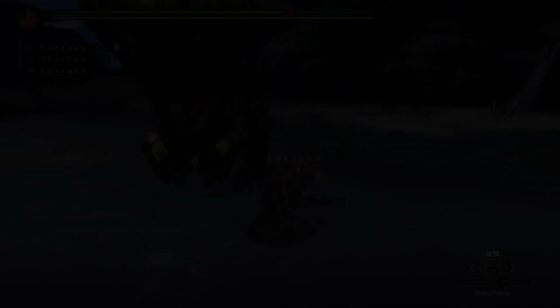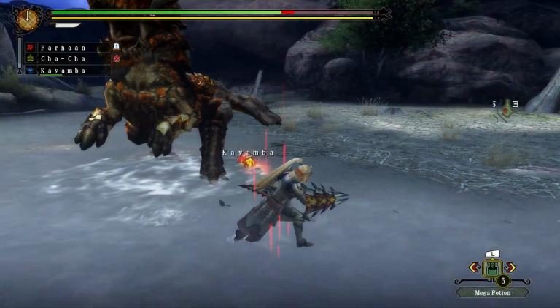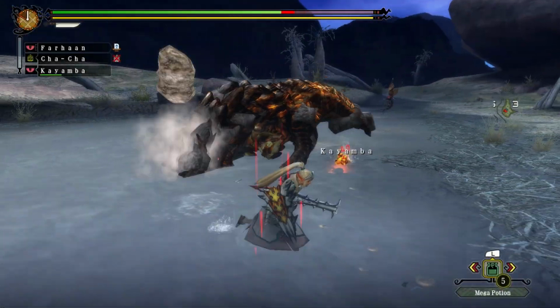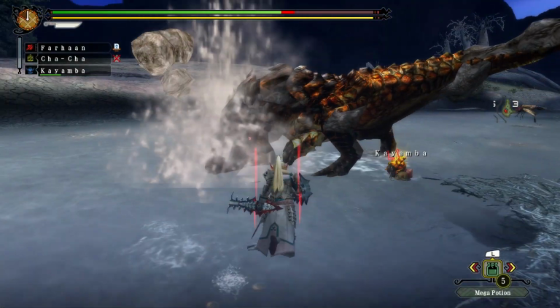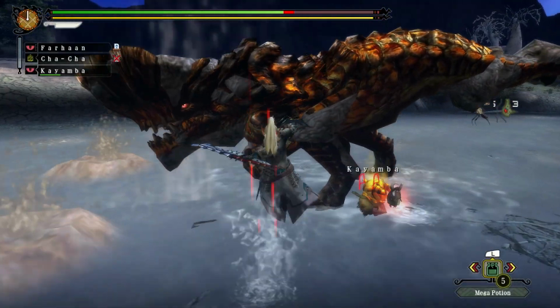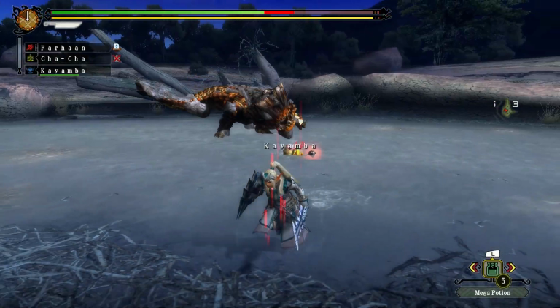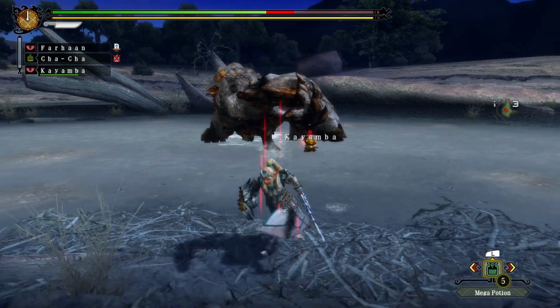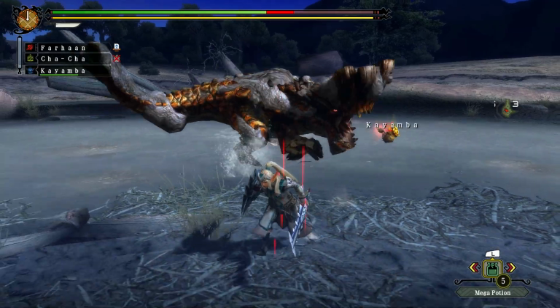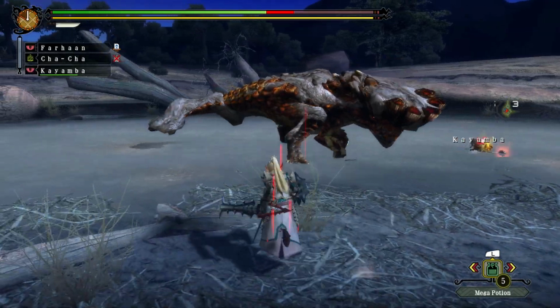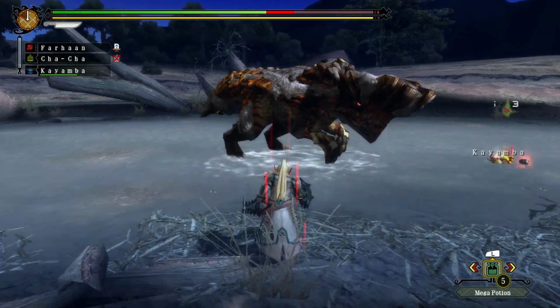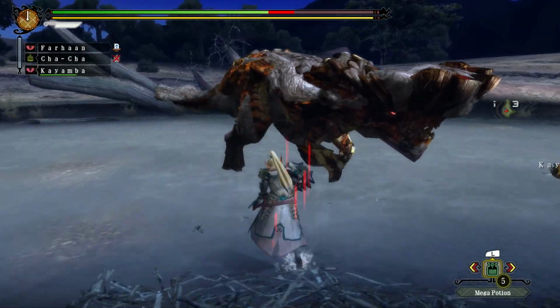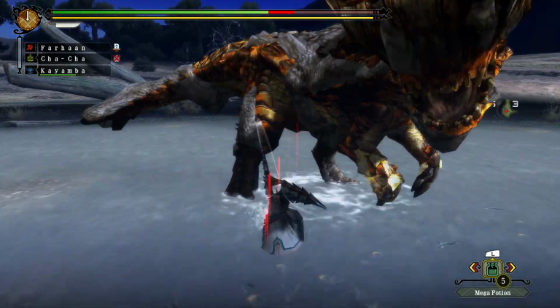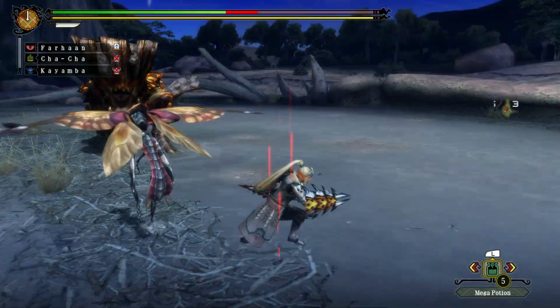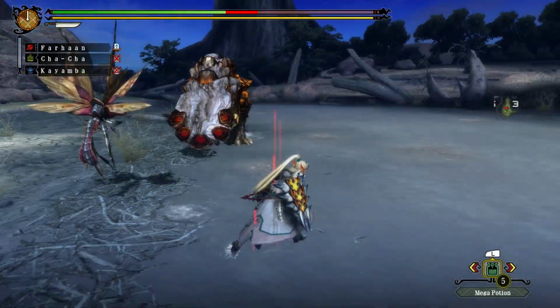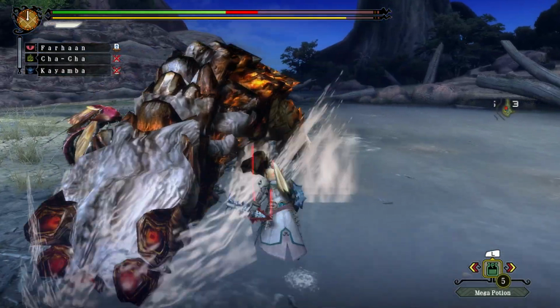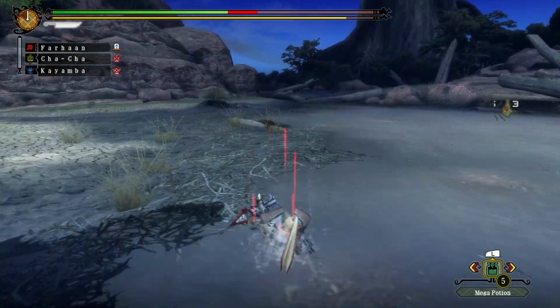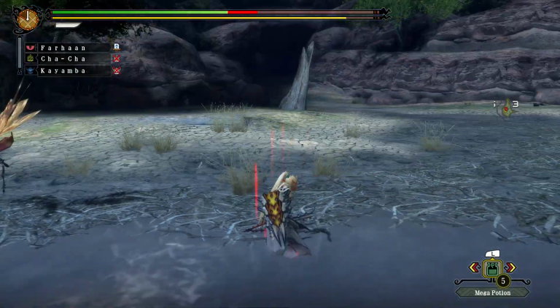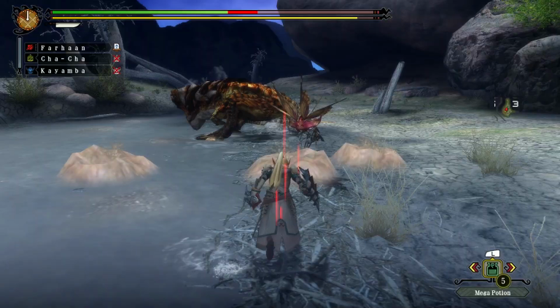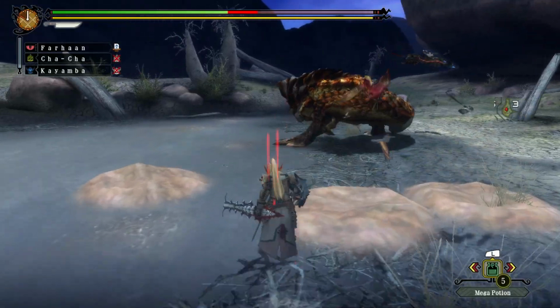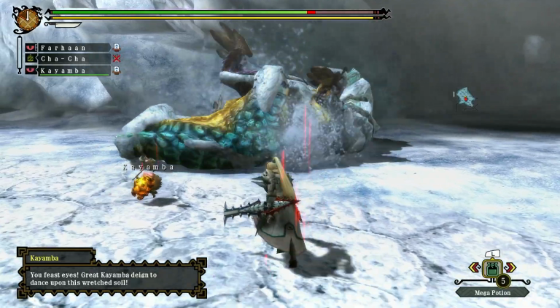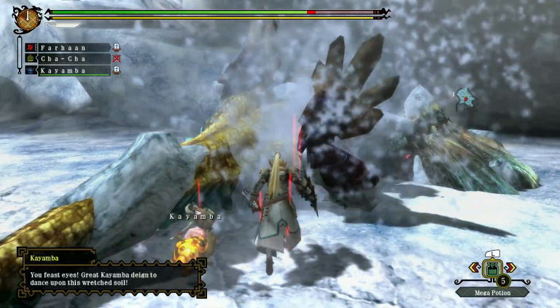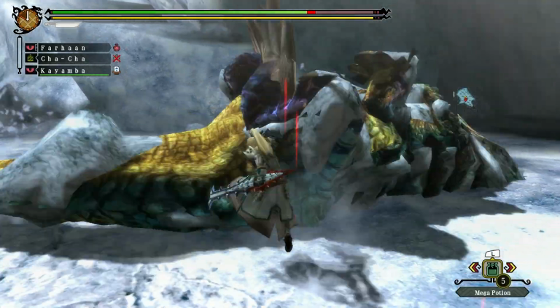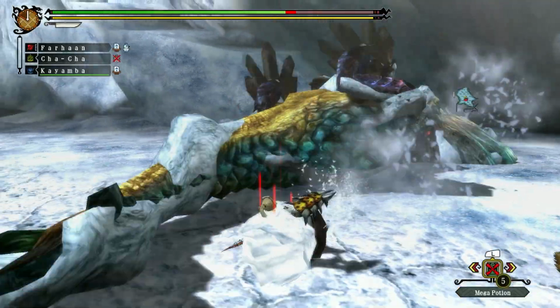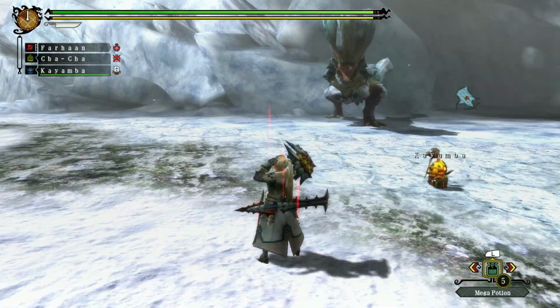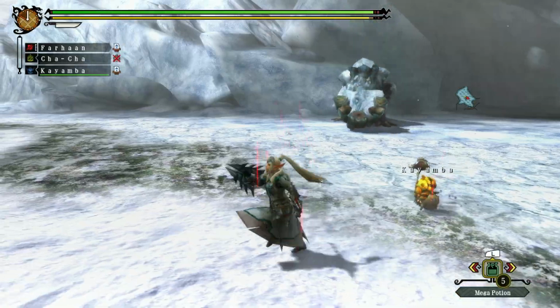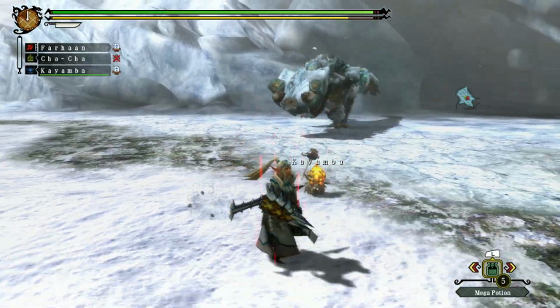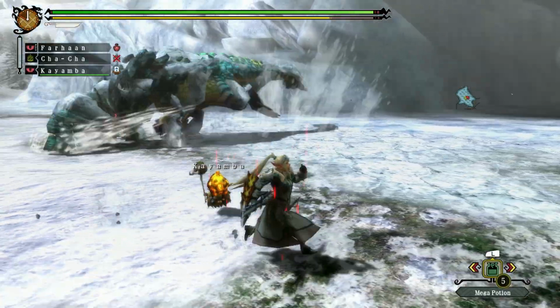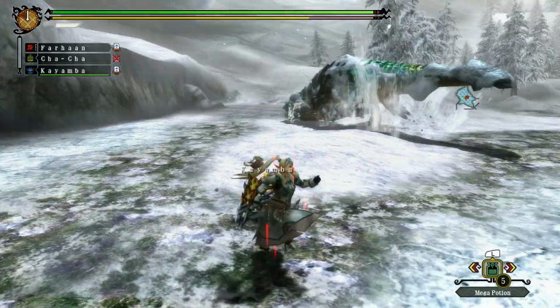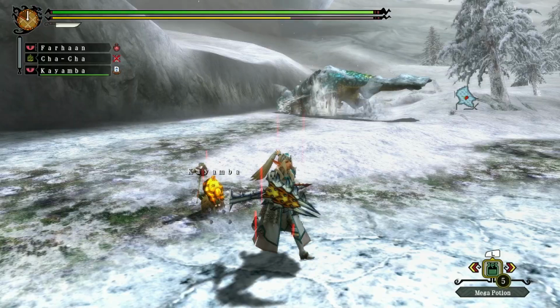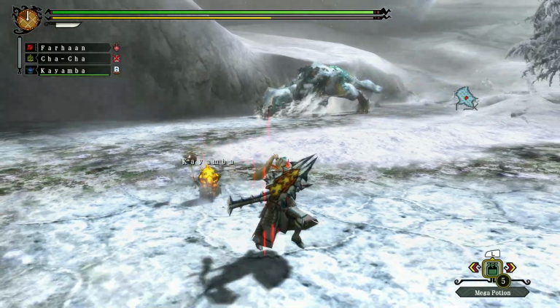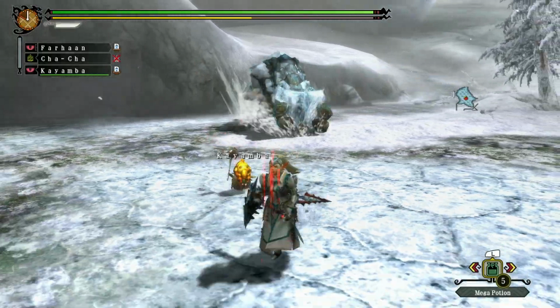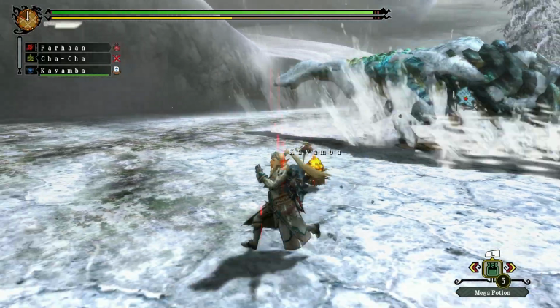They both return to 3 Ultimate. Here Barioth has a hip check like Jade and the other brute wyverns, and he can sling mud behind him as he charges. Jade moves a bit faster than before but otherwise has no other changes, and this game is currently his last appearance.